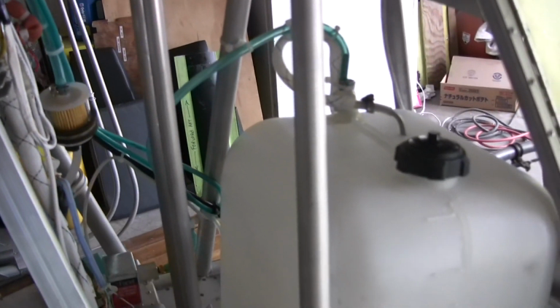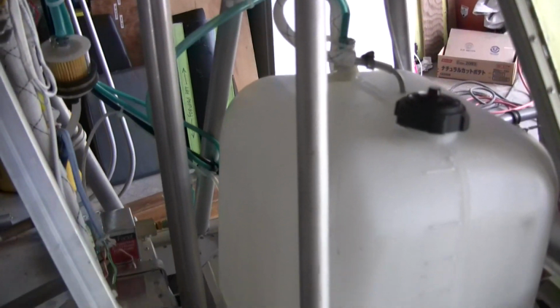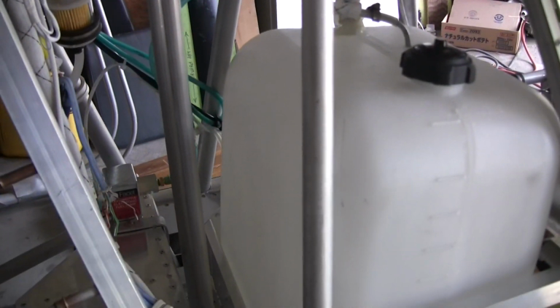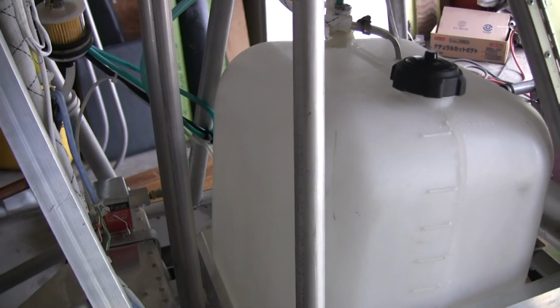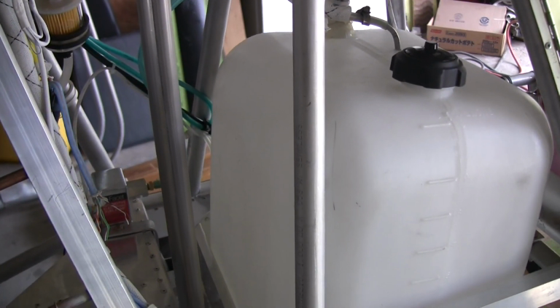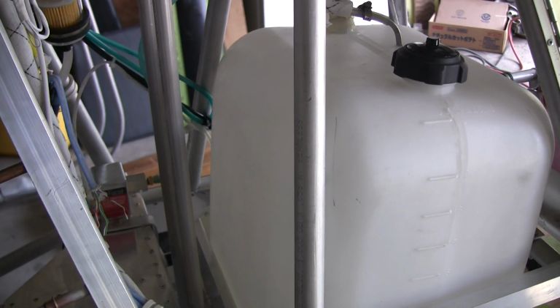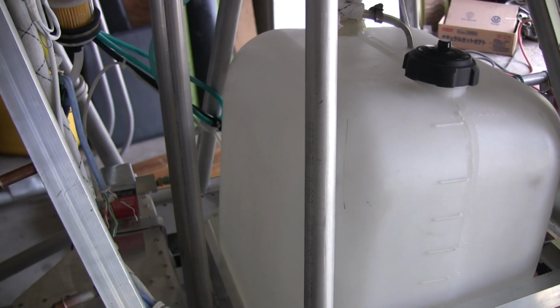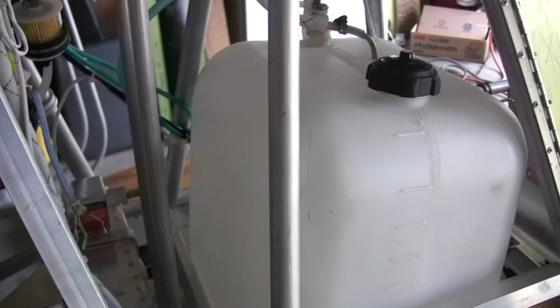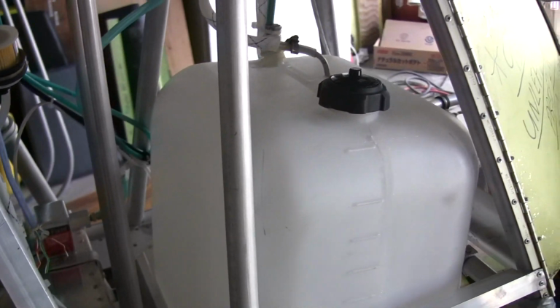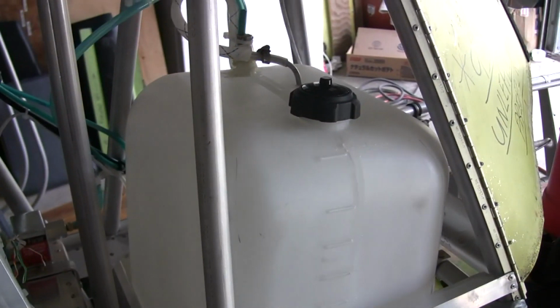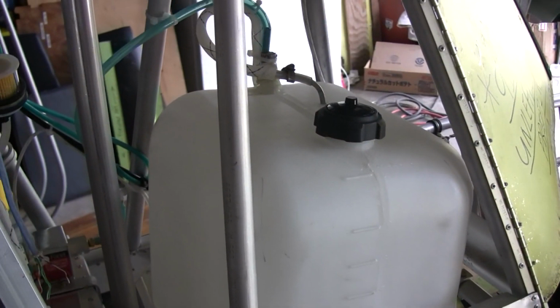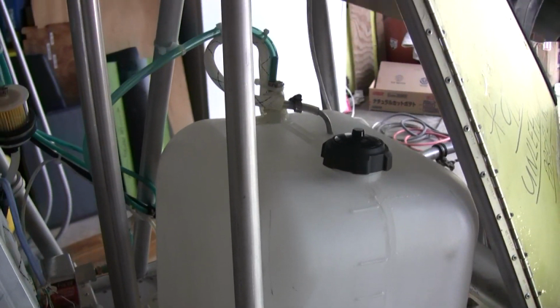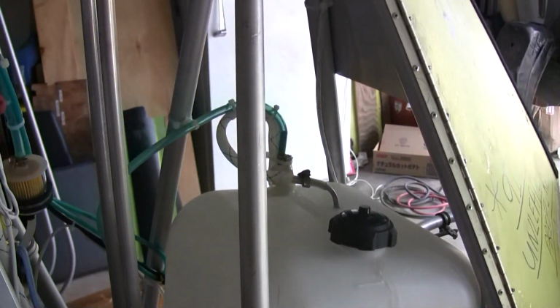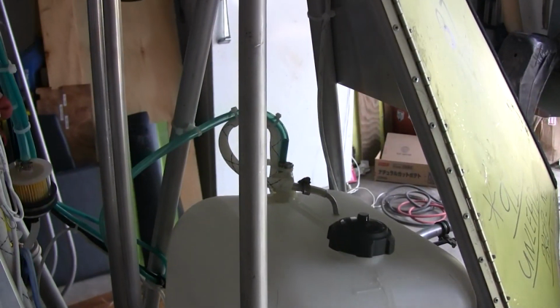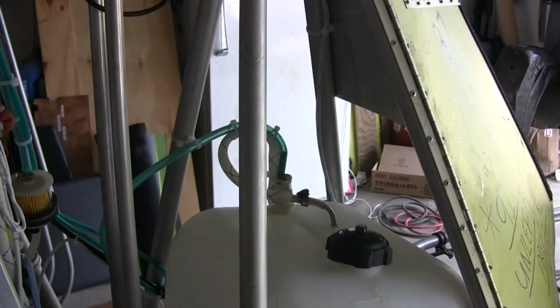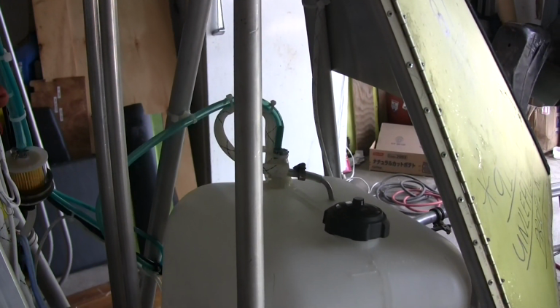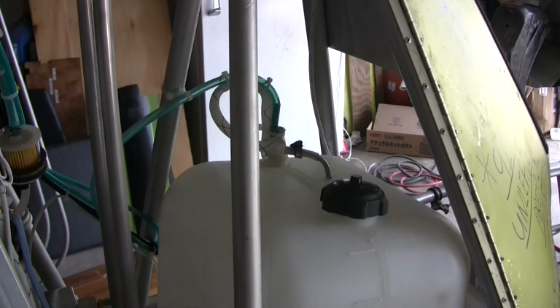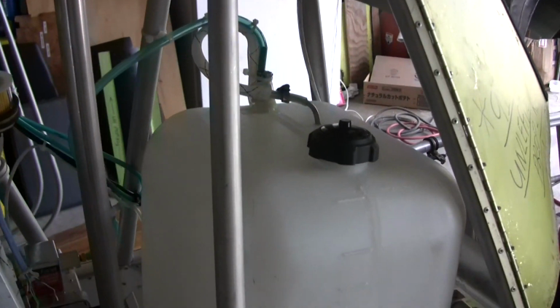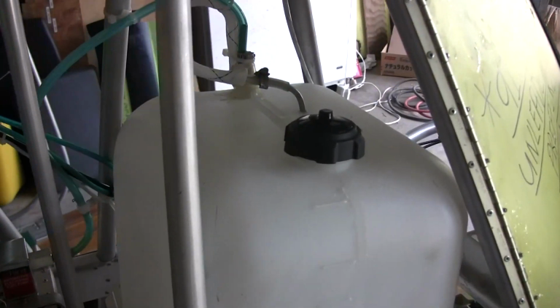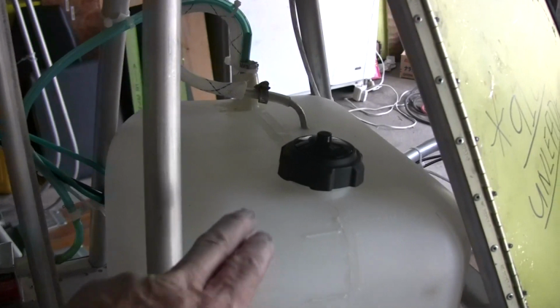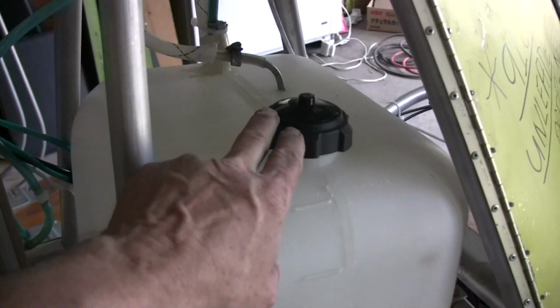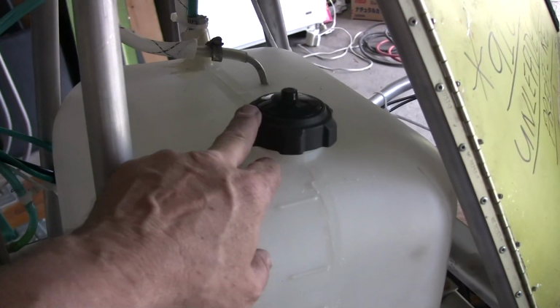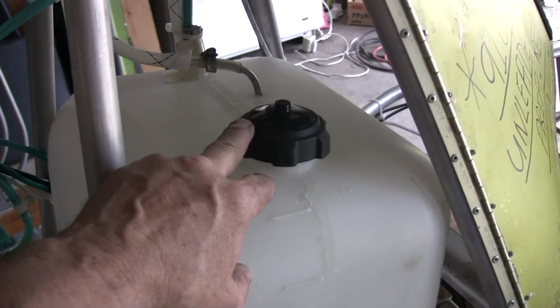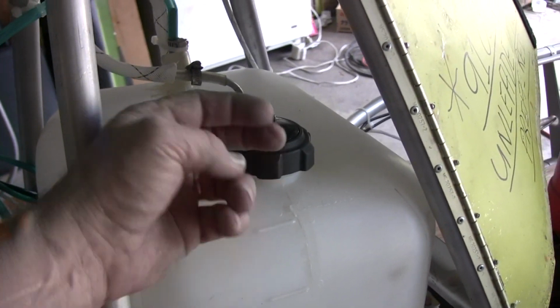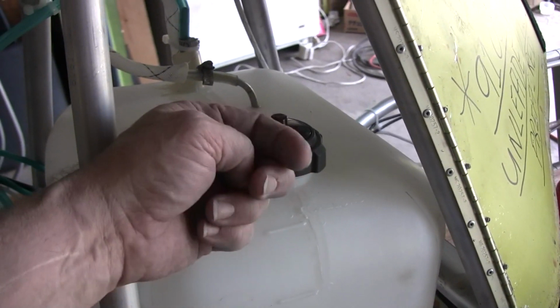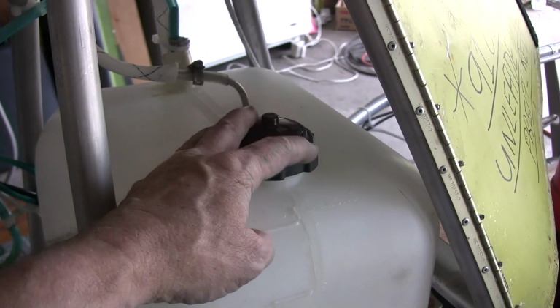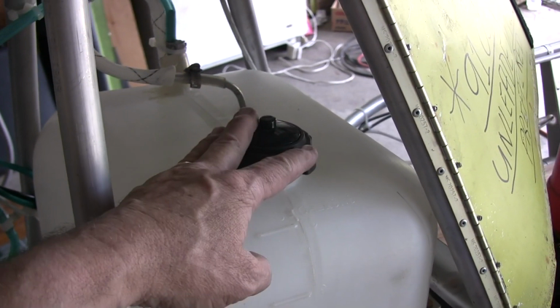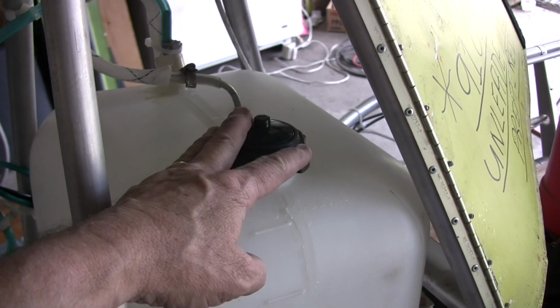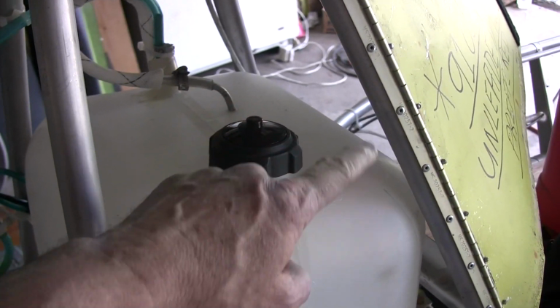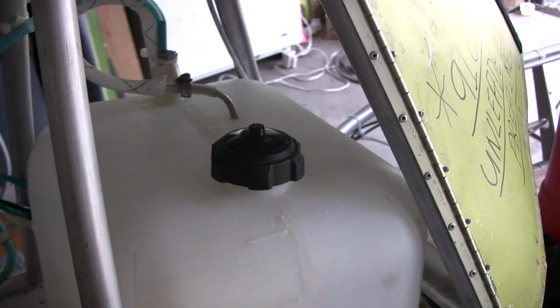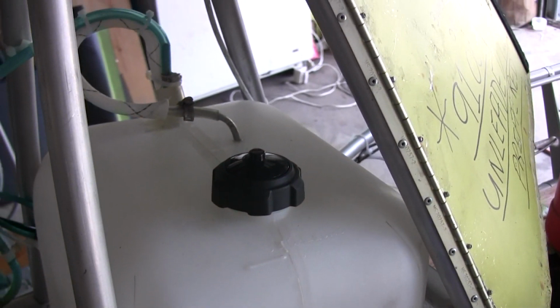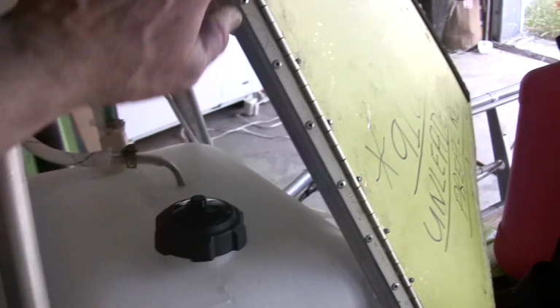So if you ever have to do maintenance or work on it, it's all right there, open to you to get at. In my case, I turned it so my fuel cap is facing outward, so I don't have to fuel from inside the aircraft.